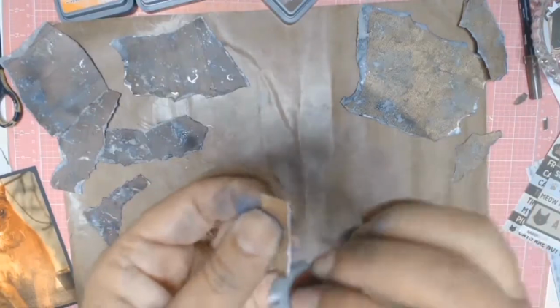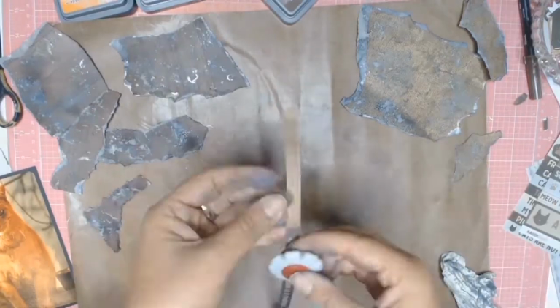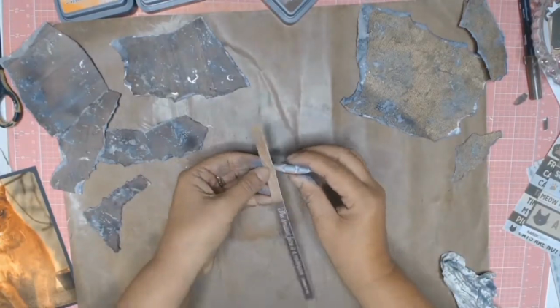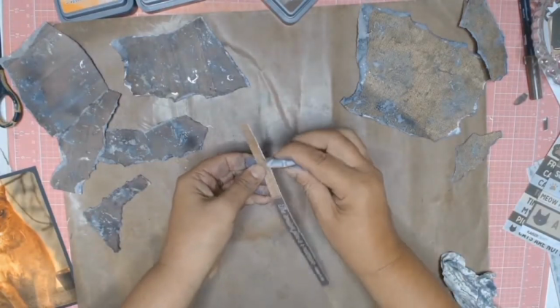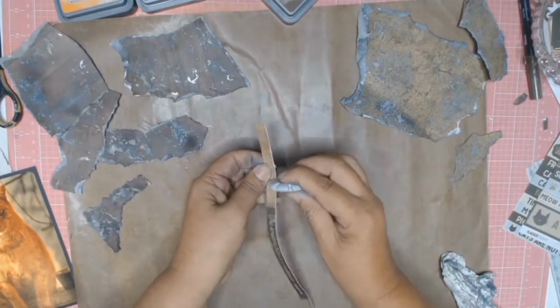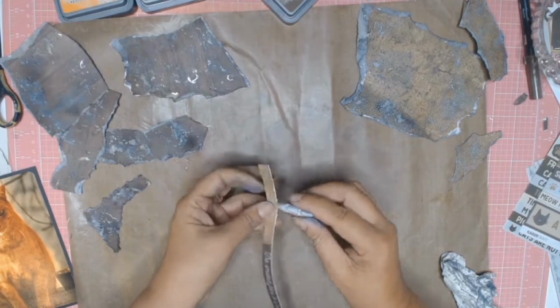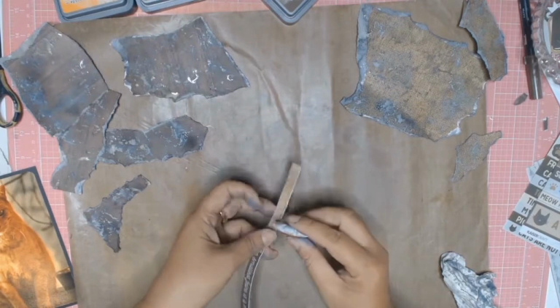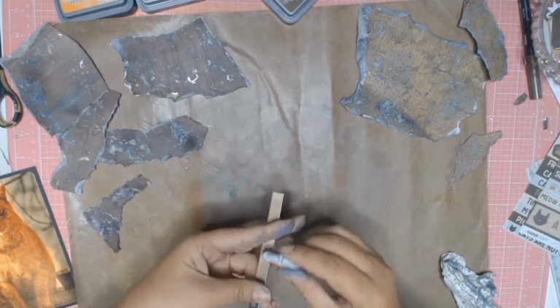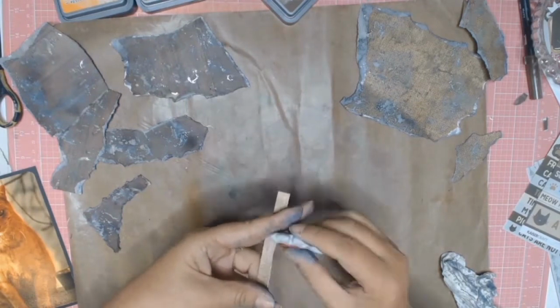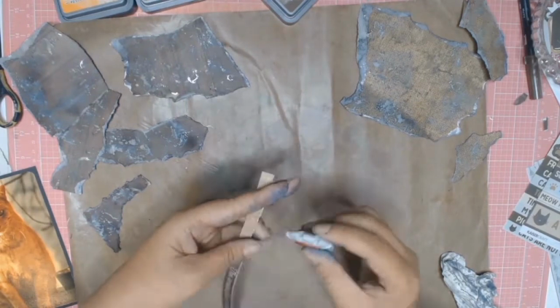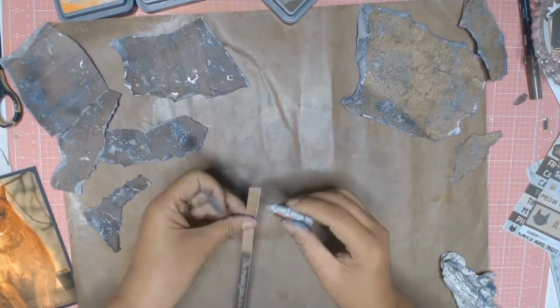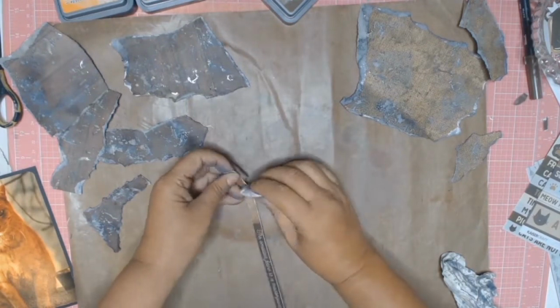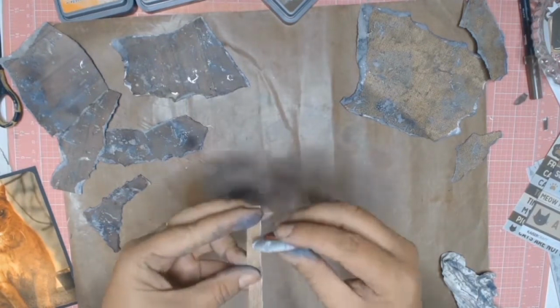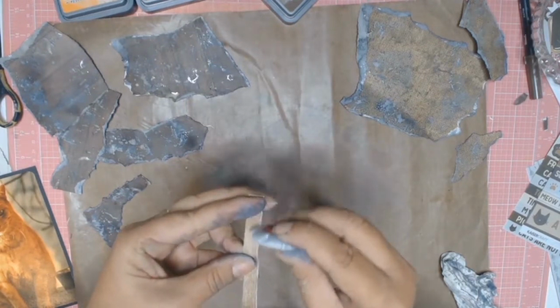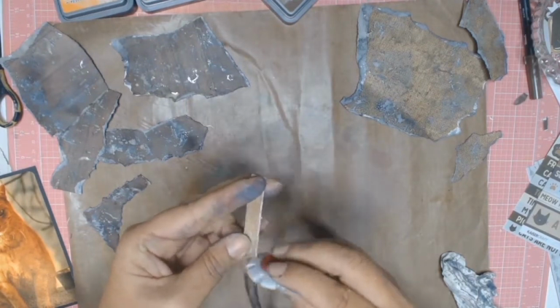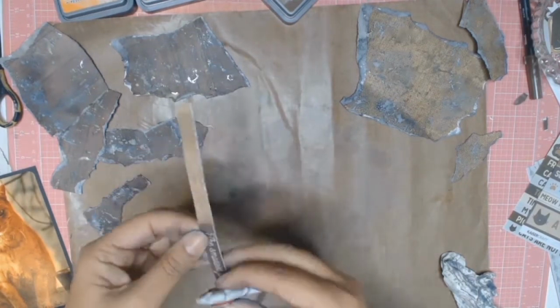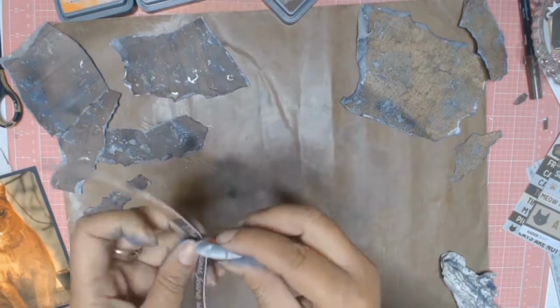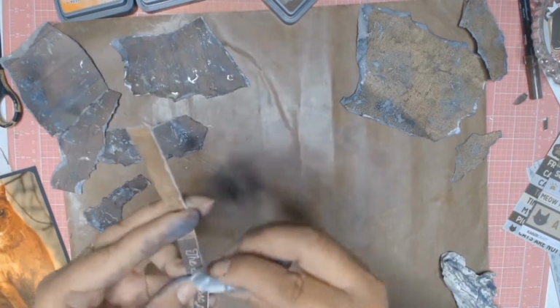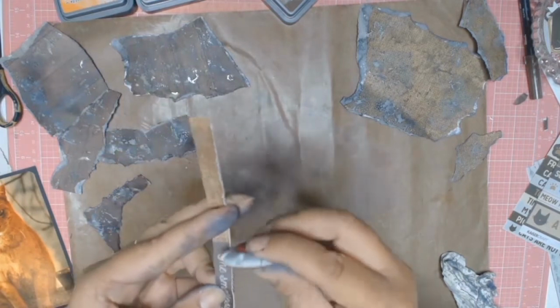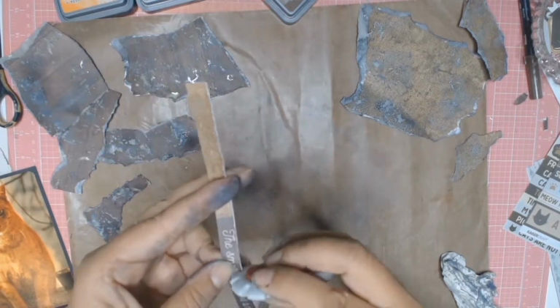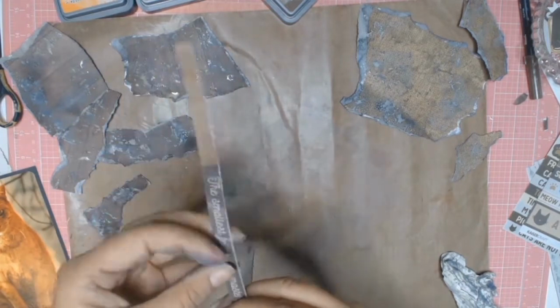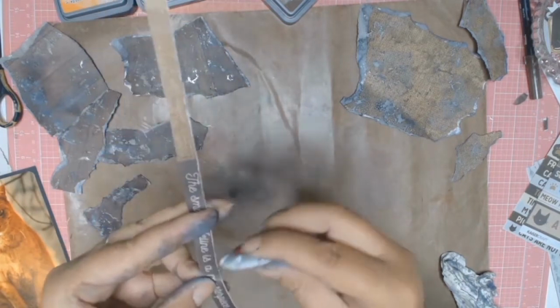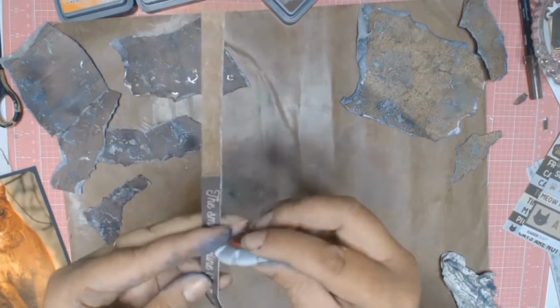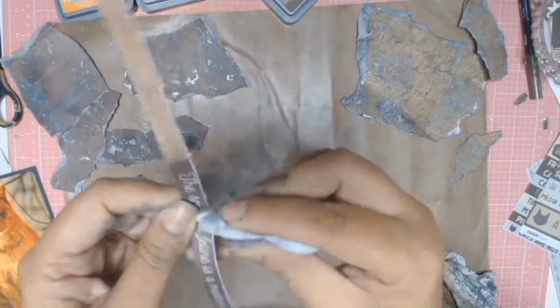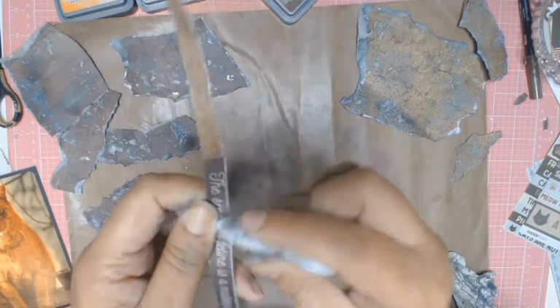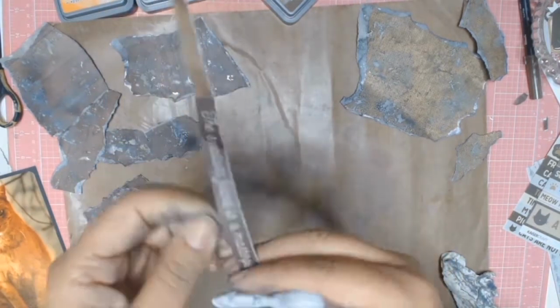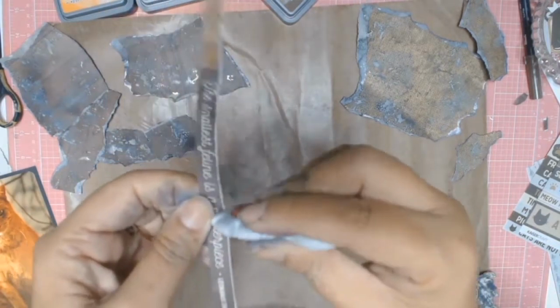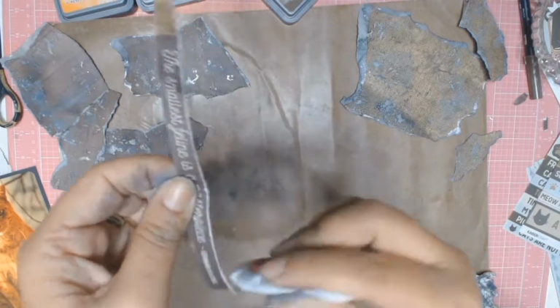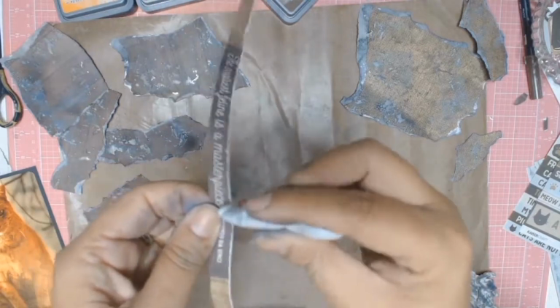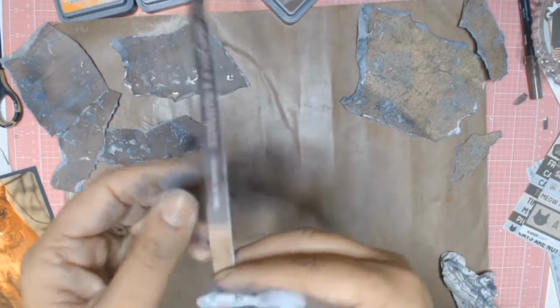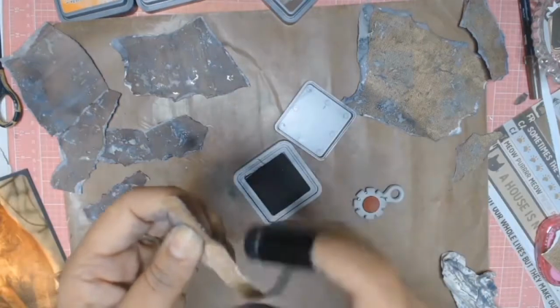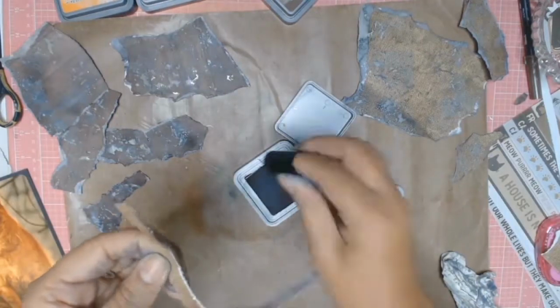As I'm going for a real distressed look for my layout, I'm just taking the border strip here and using a Tim Holtz distressing tool to distress all the edges, and then I will ink them all with some Black Soot.